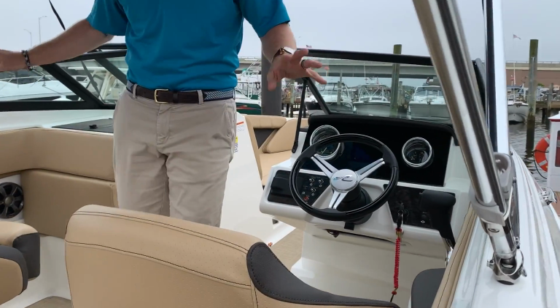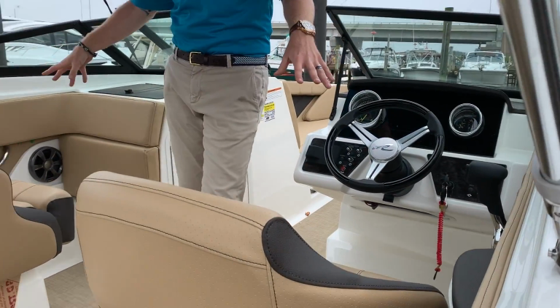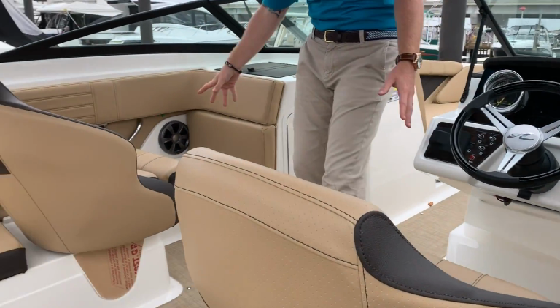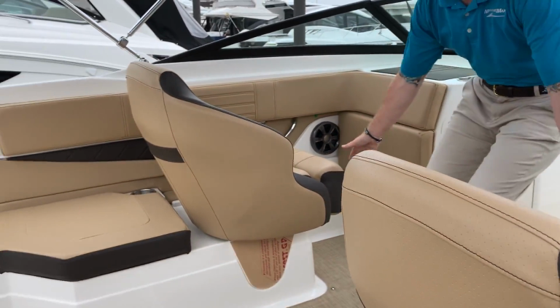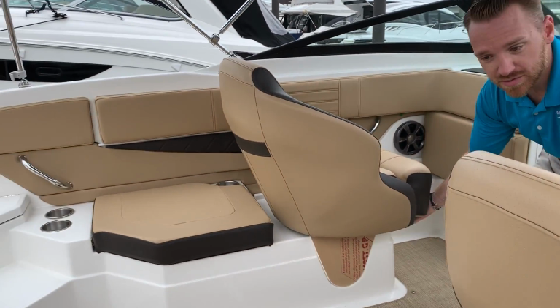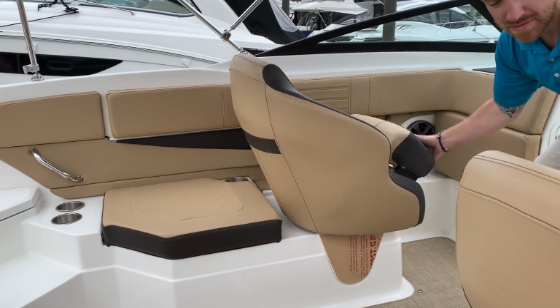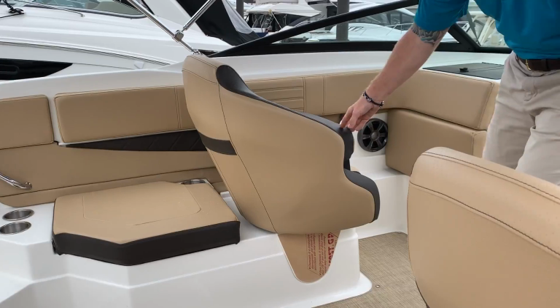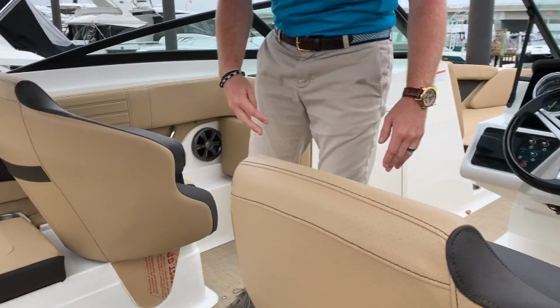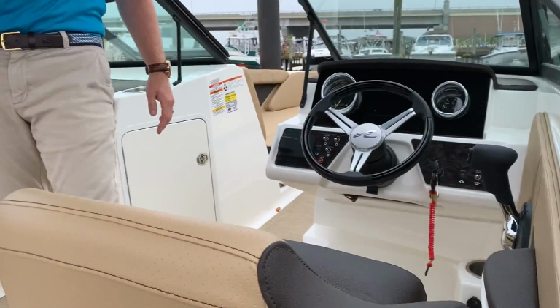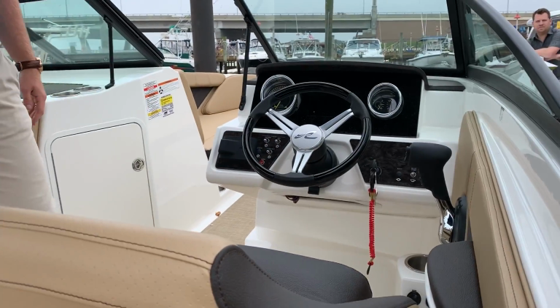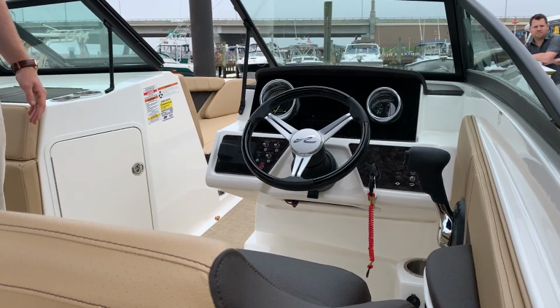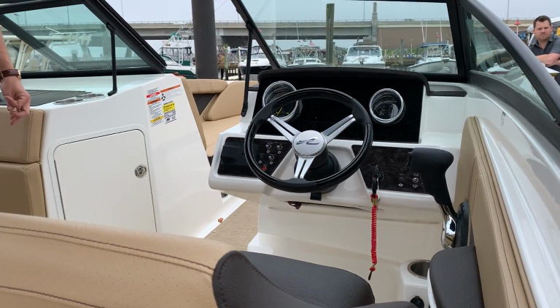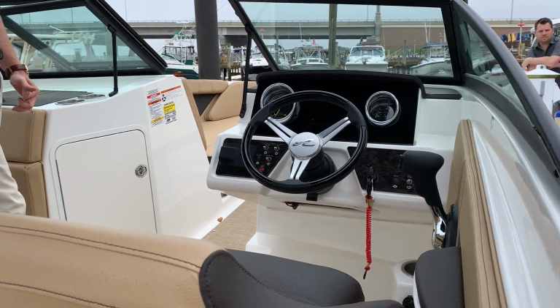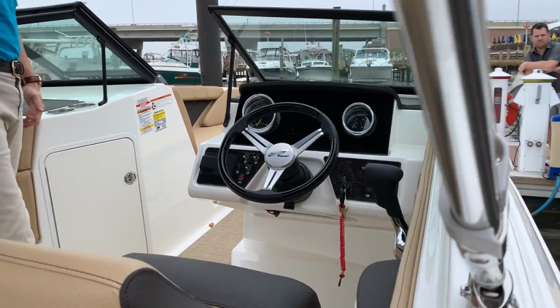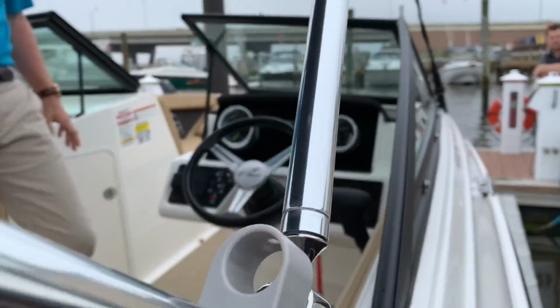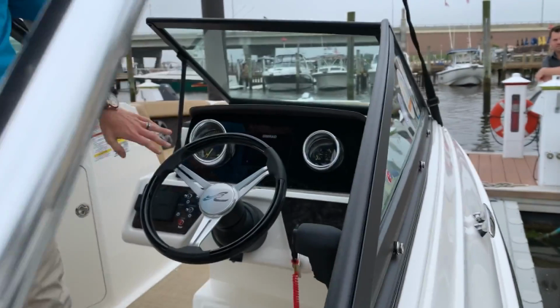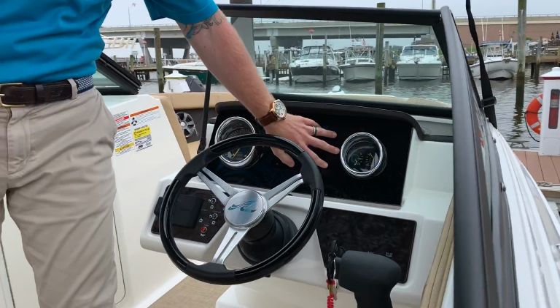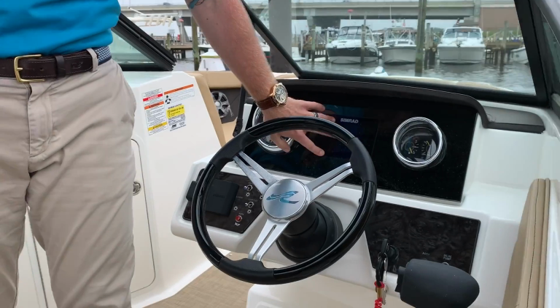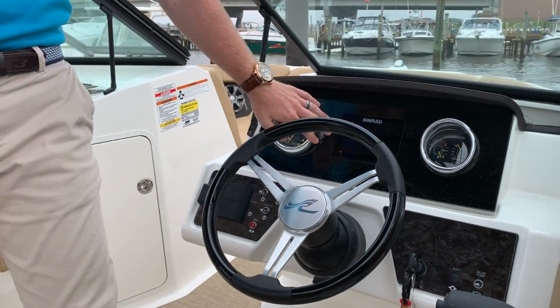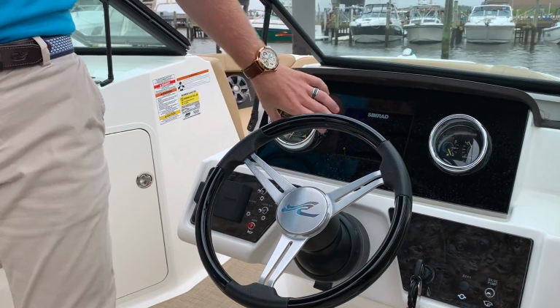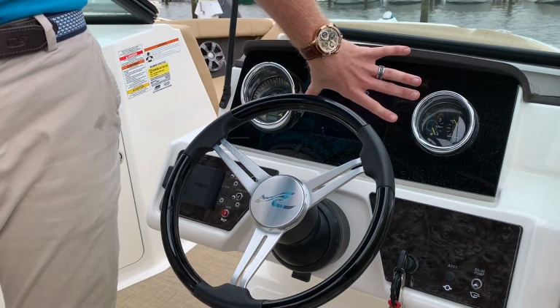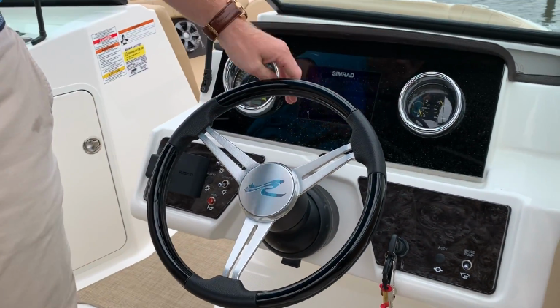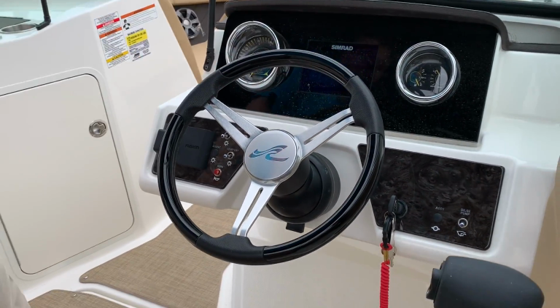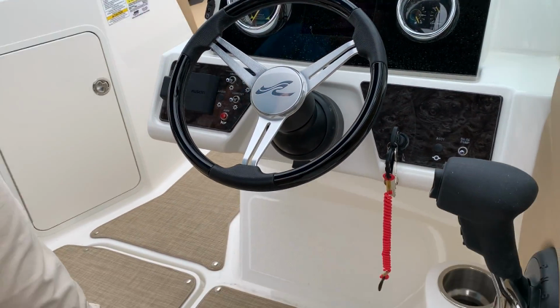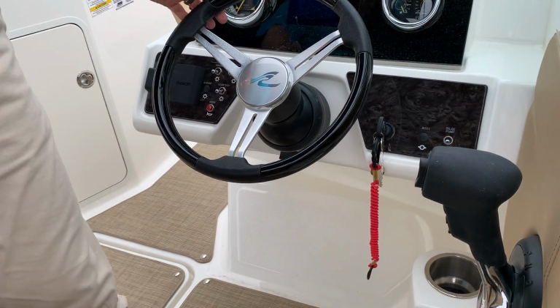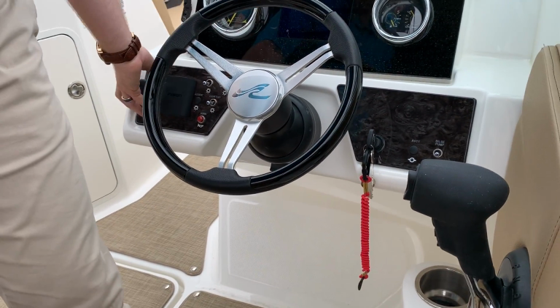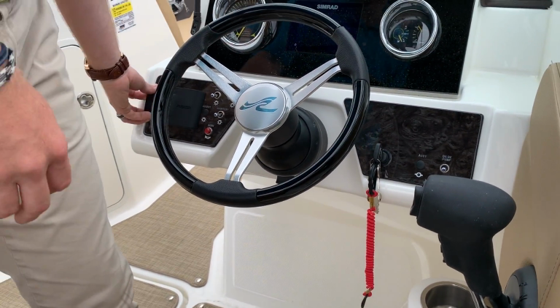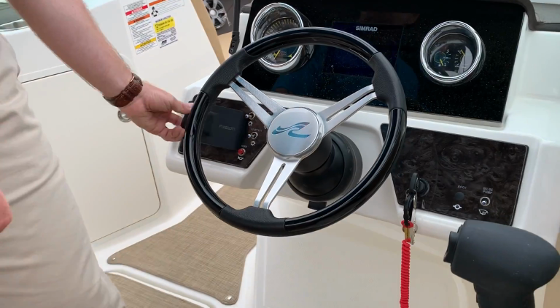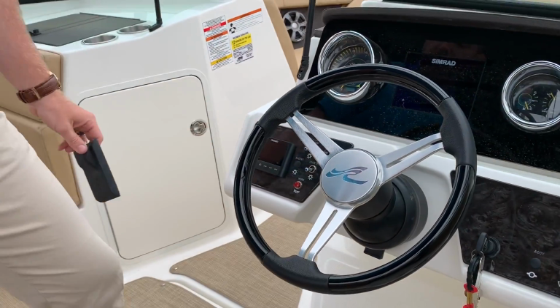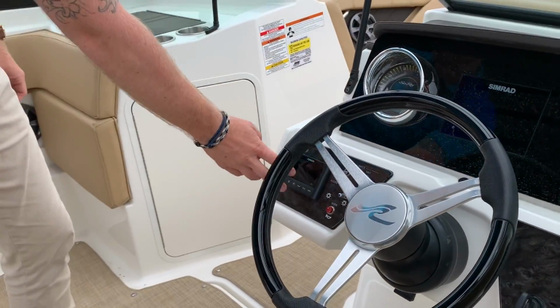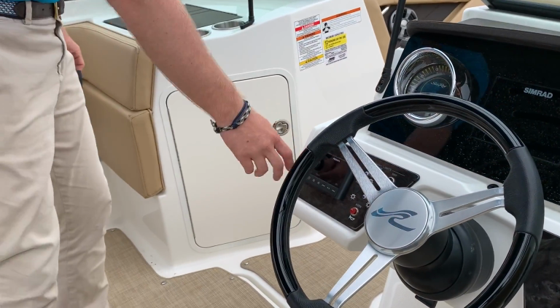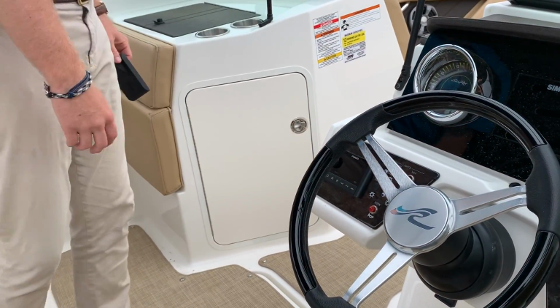Twin captain's chairs with thigh-high bolsters on both. Up at the helm here, we have our Simrad display, two gauges, a nice steering wheel, and a Fusion stereo remote right there as well.